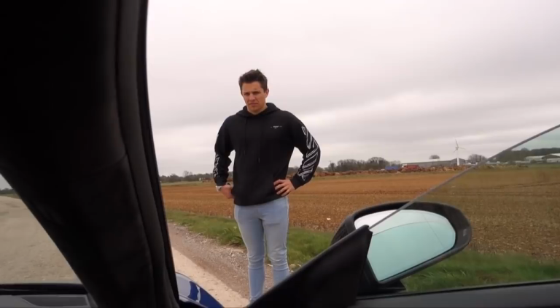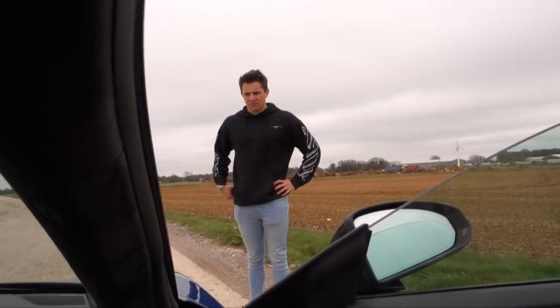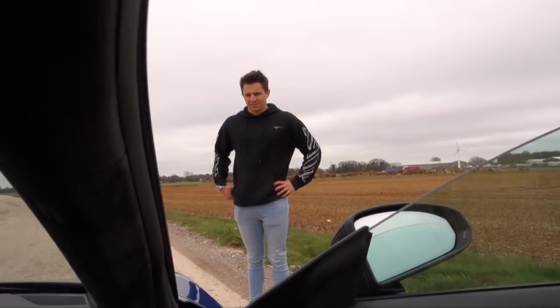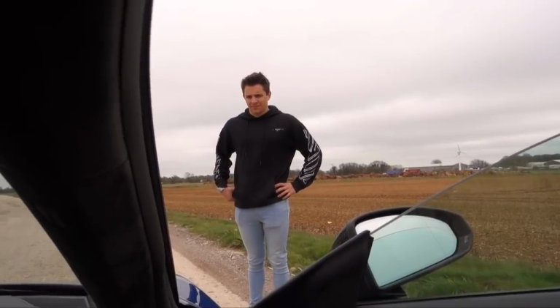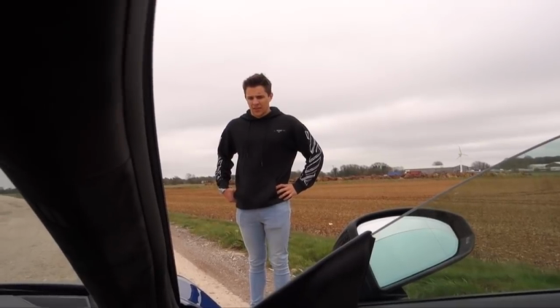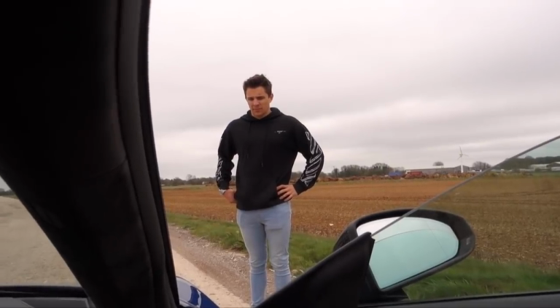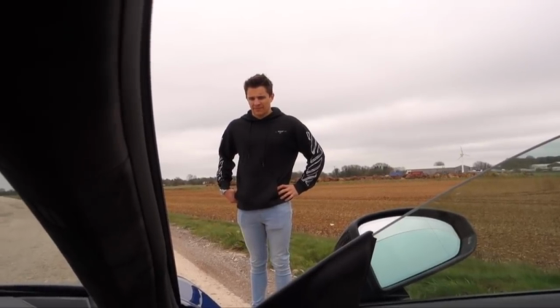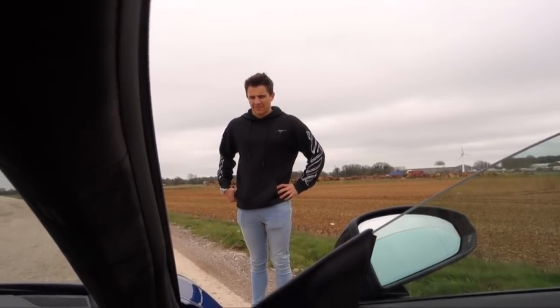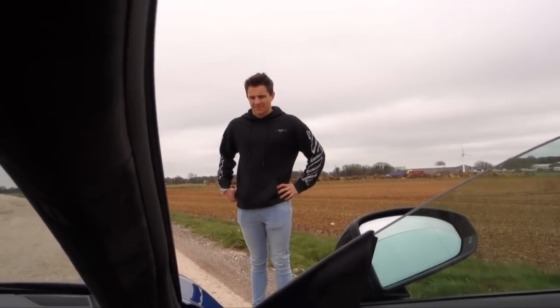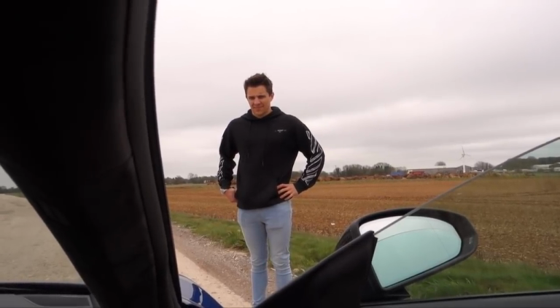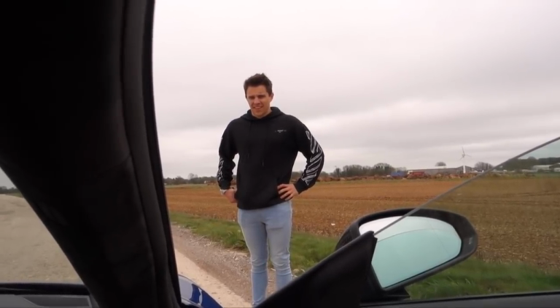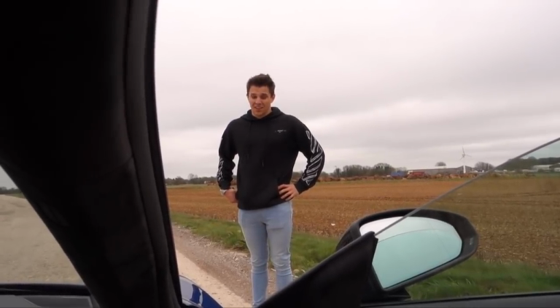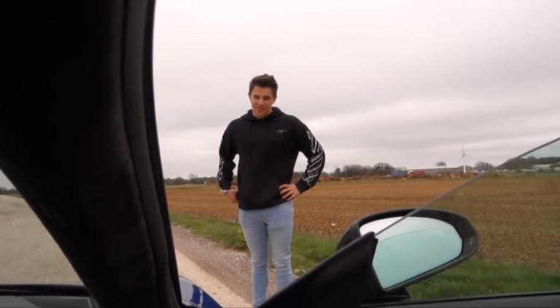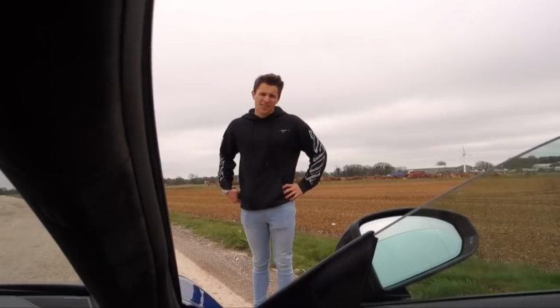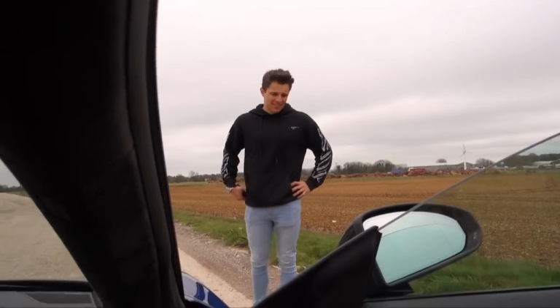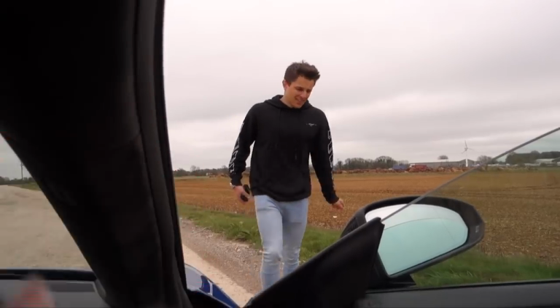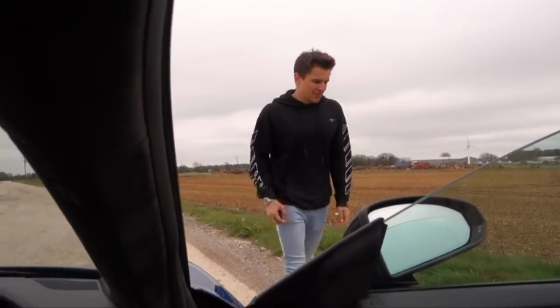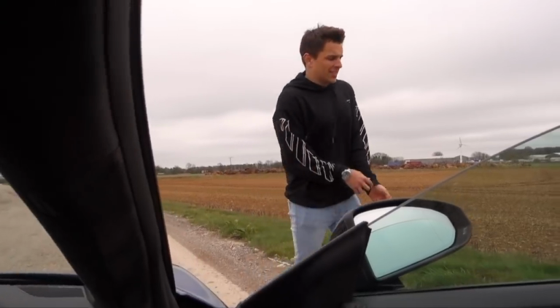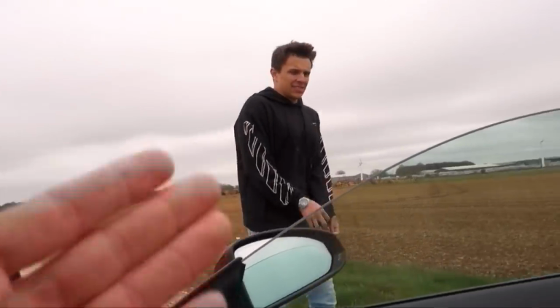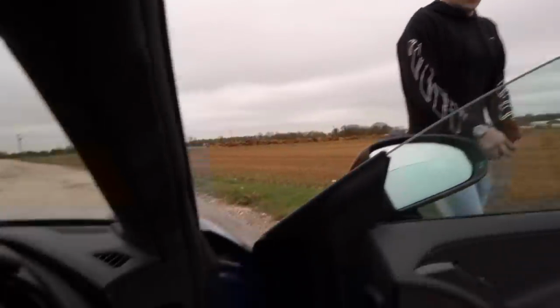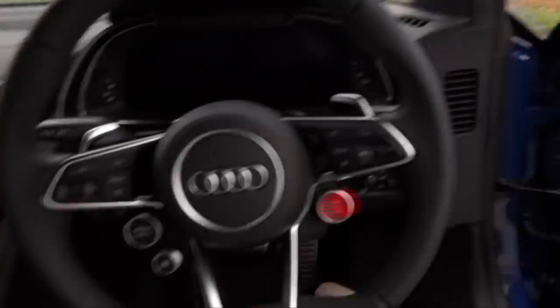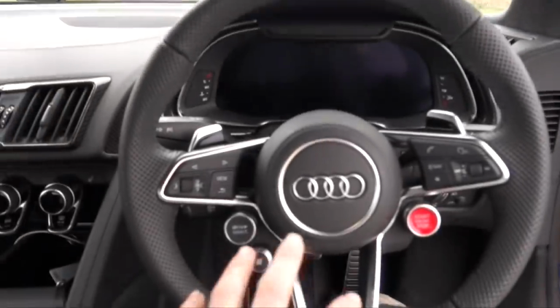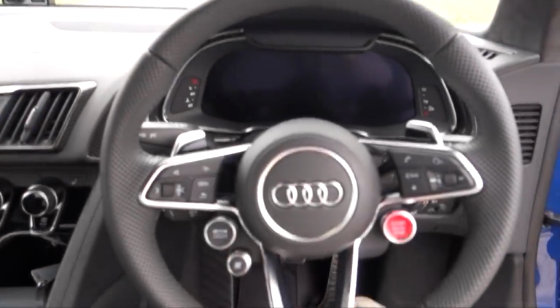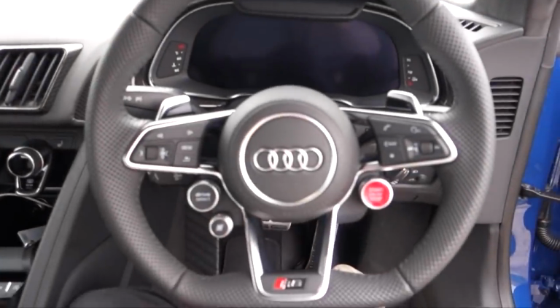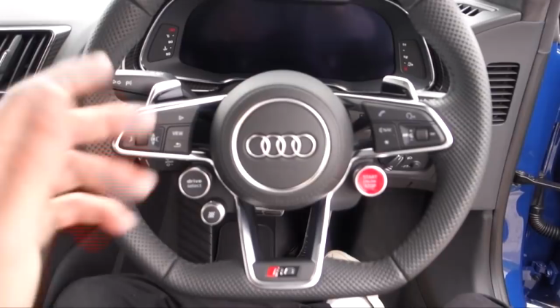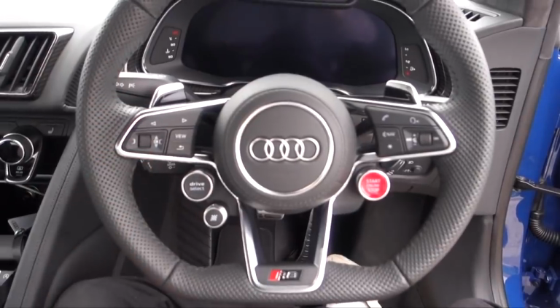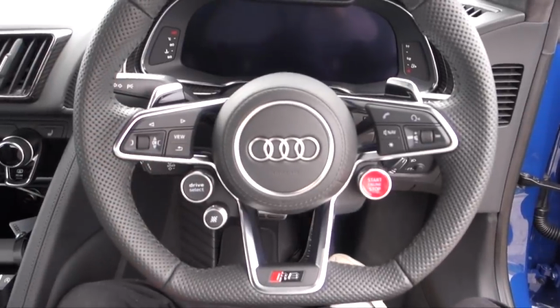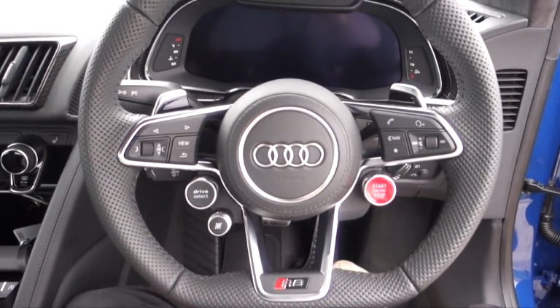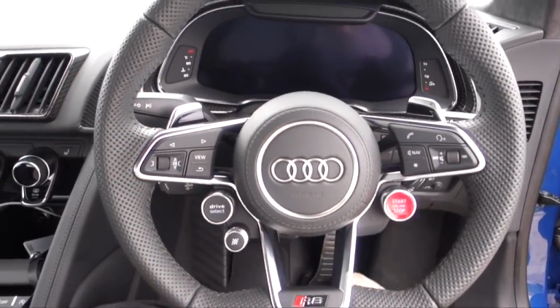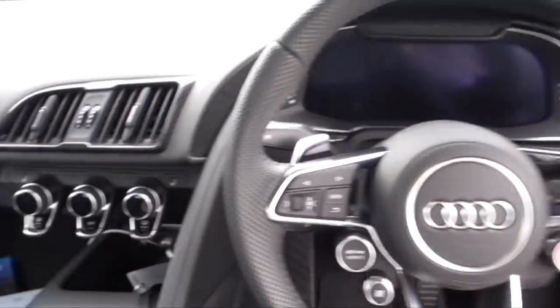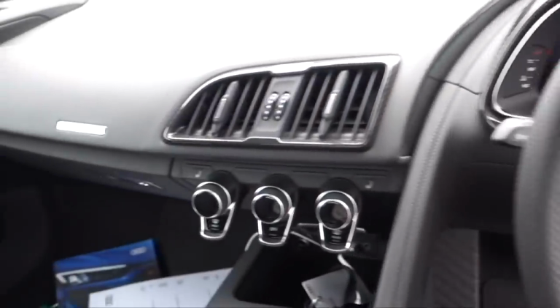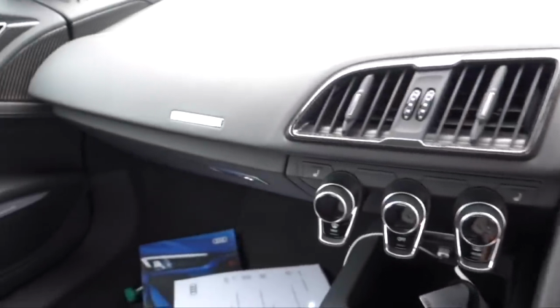Have you seen Lambo steering wheels? Yeah, I've owned one. They are actually terrible — you can't even option them with carbon. But this thing here is literally like being in a jet. It's unbelievable.